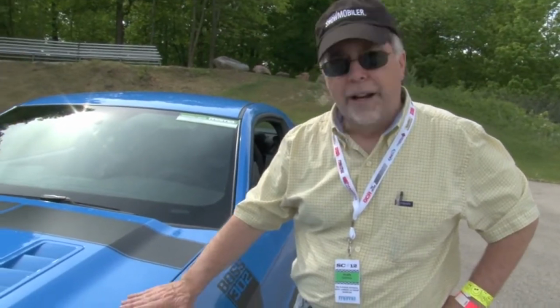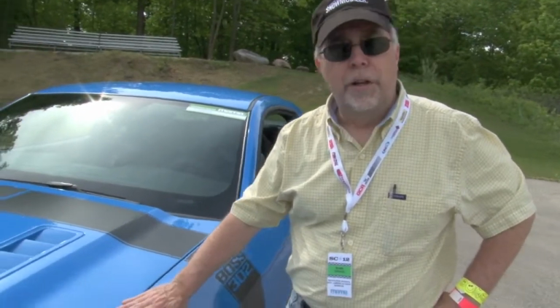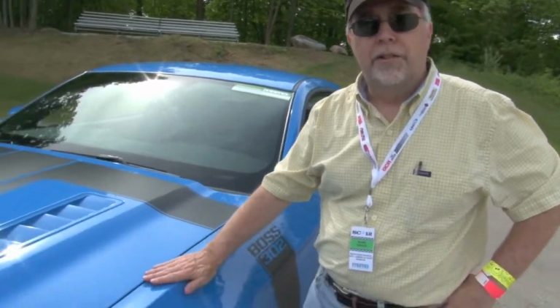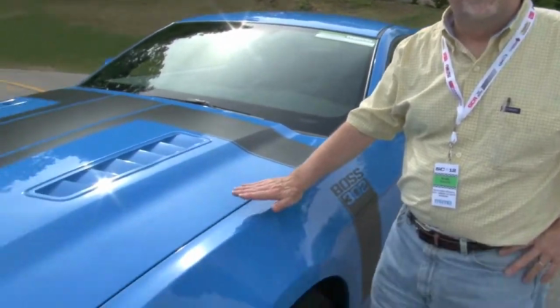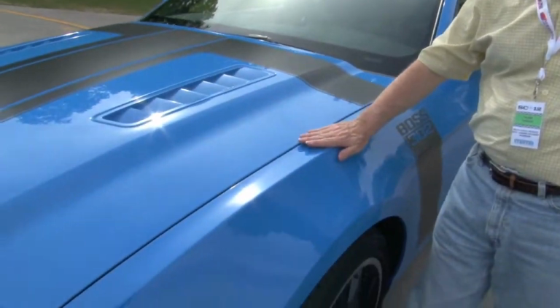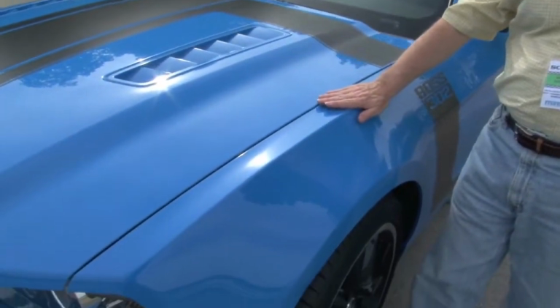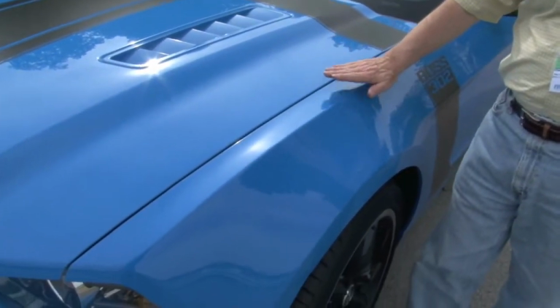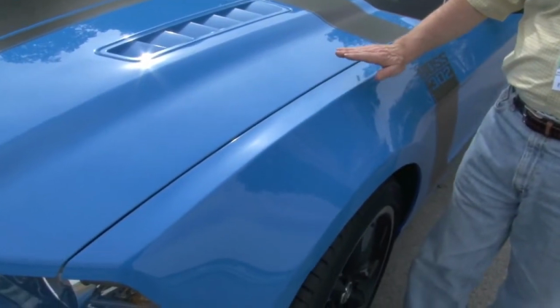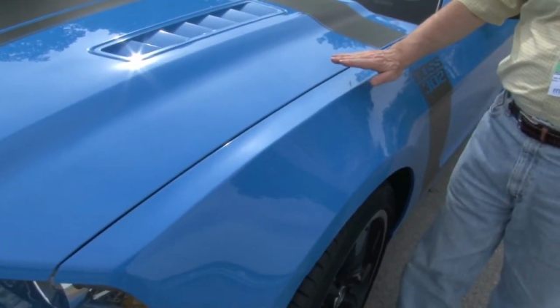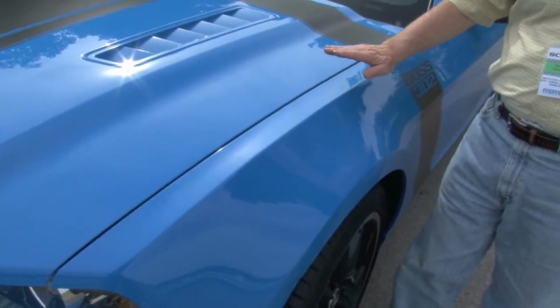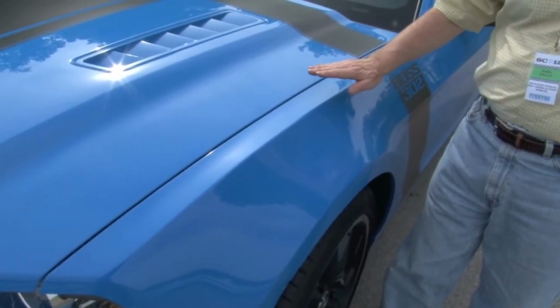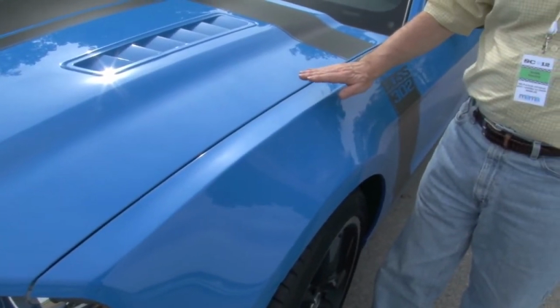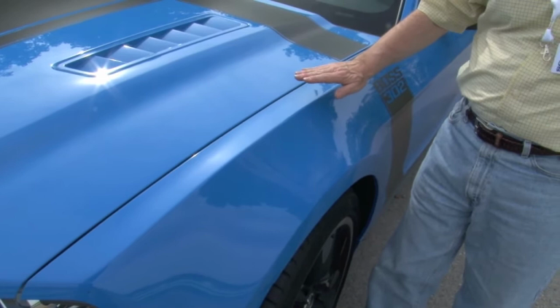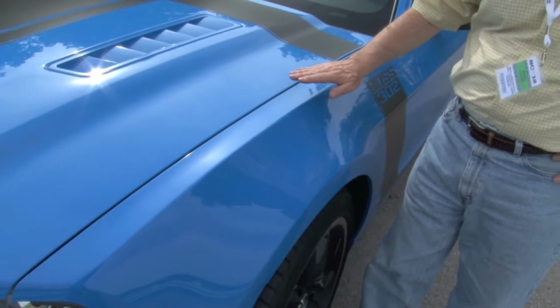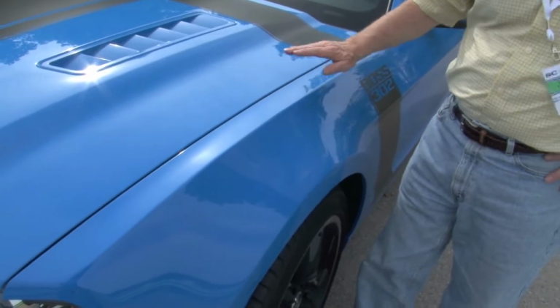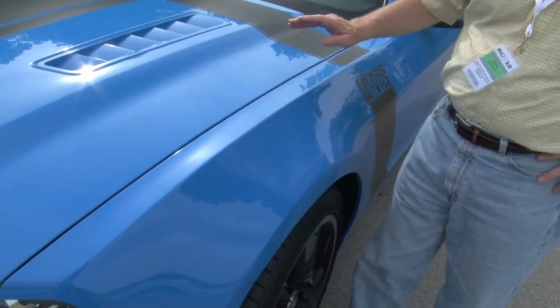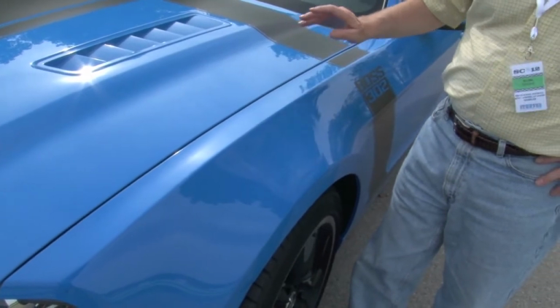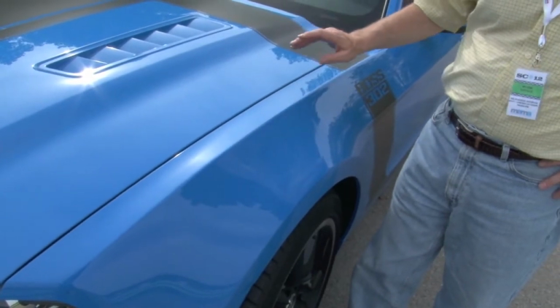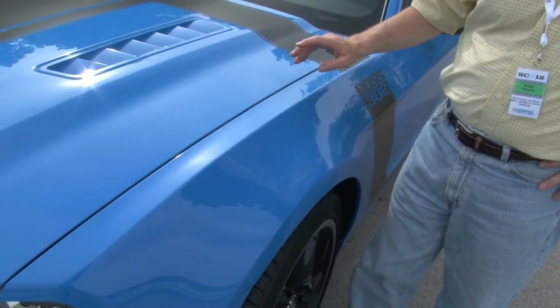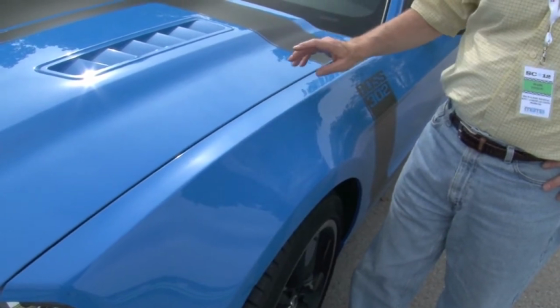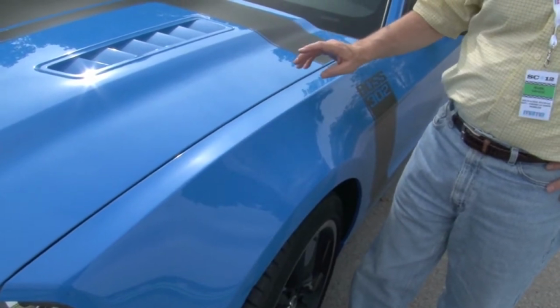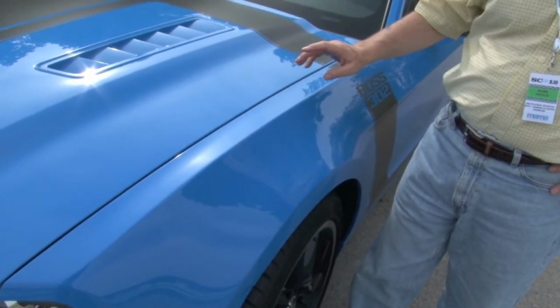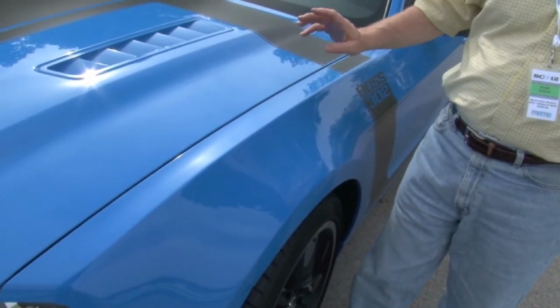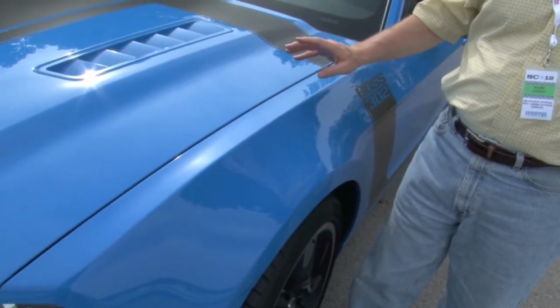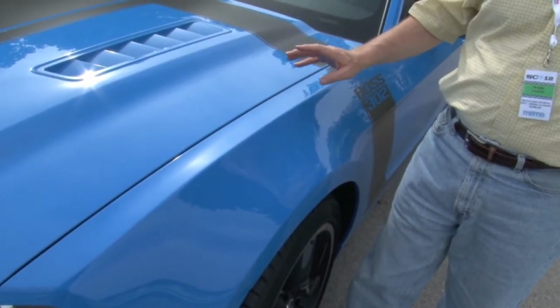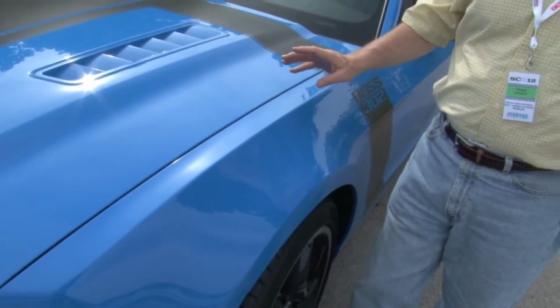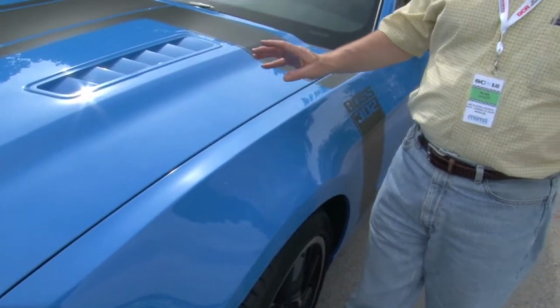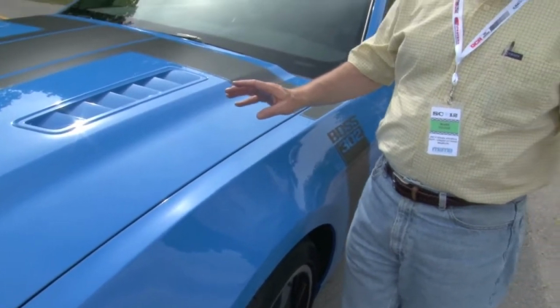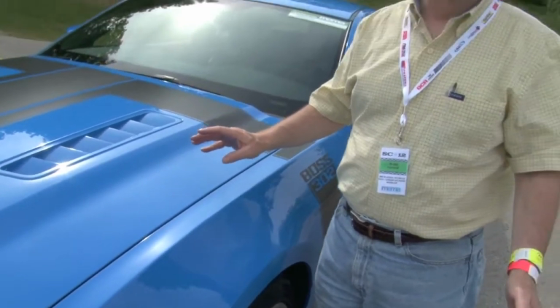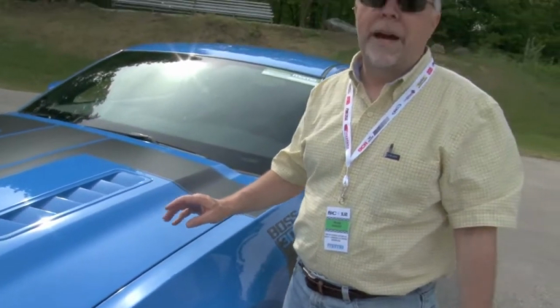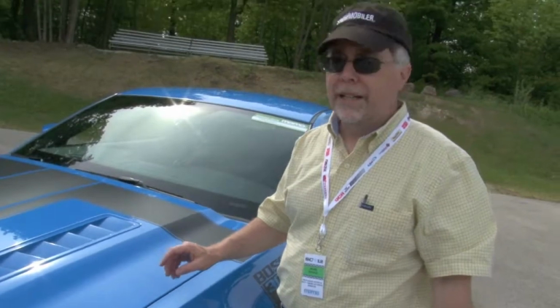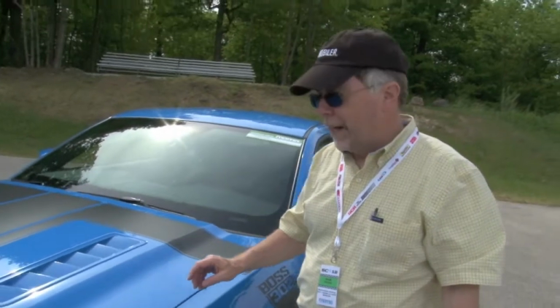Don't want to touch that fender too much because it's hot. We just were out on the track in this — the new 302 Mustang, the Boss. Big name from the 70s, back again now.